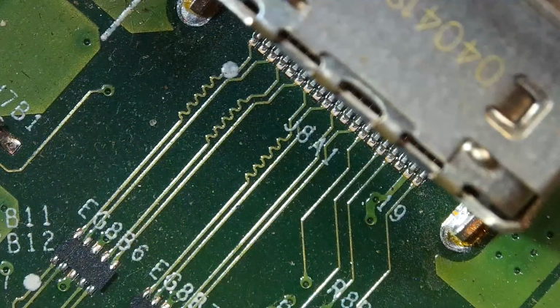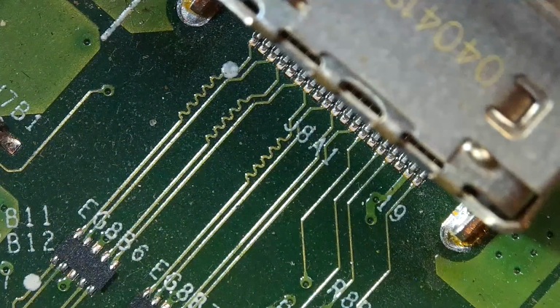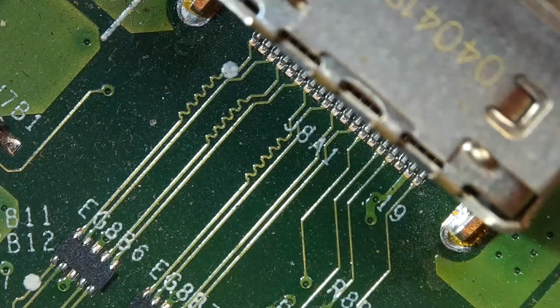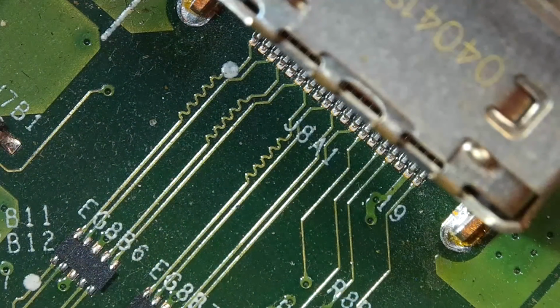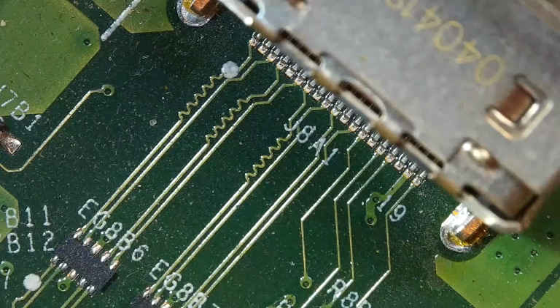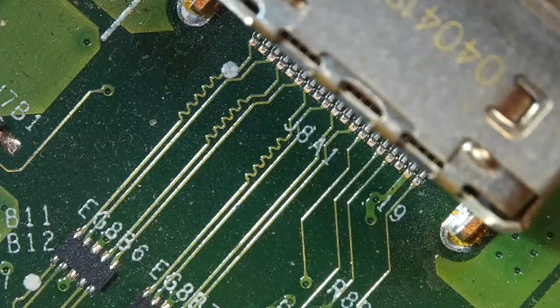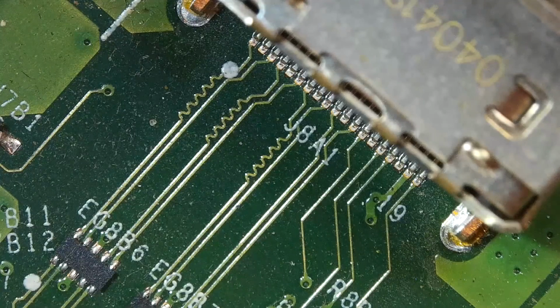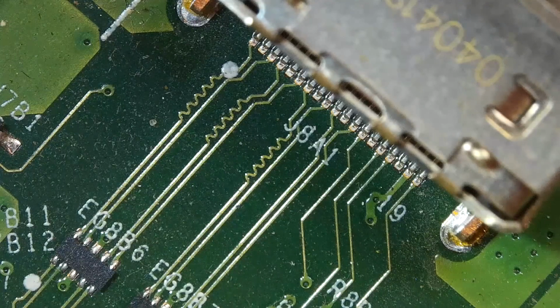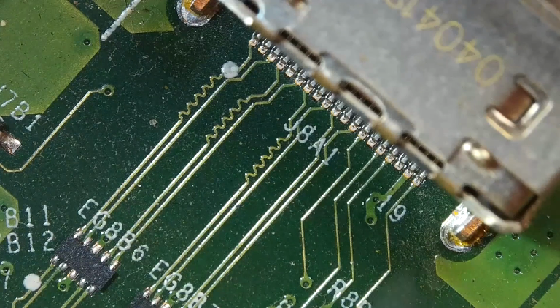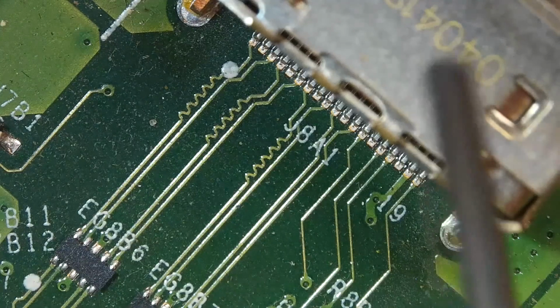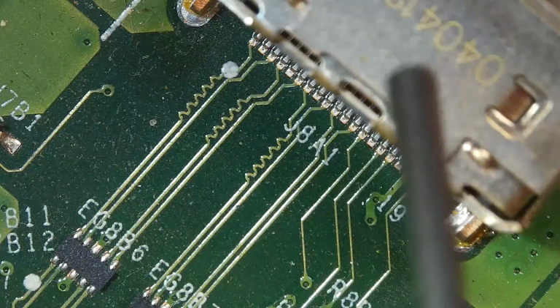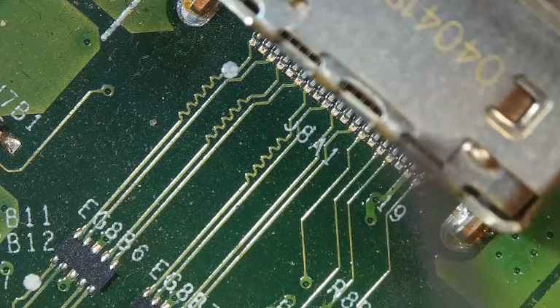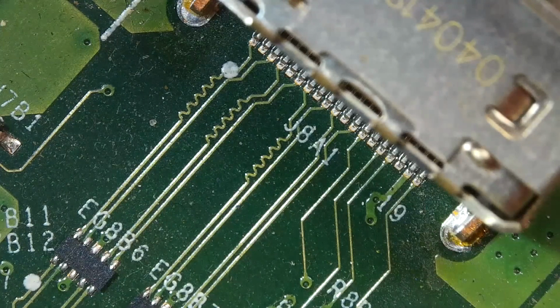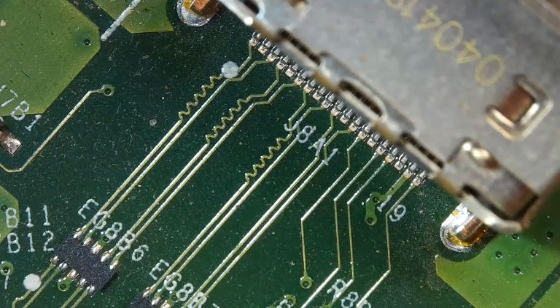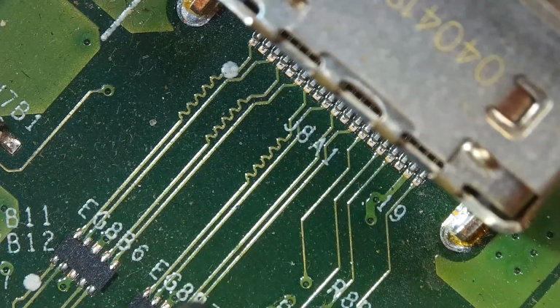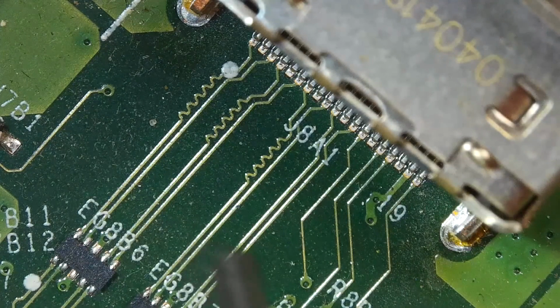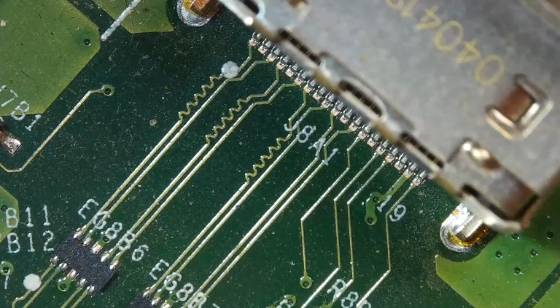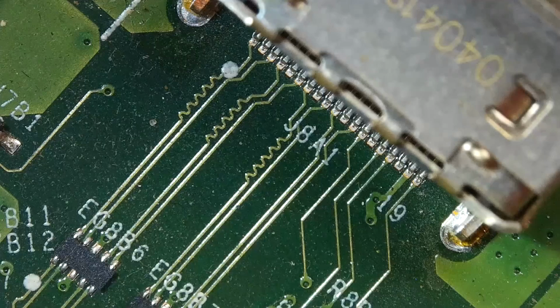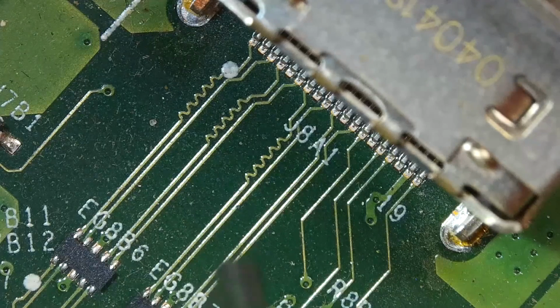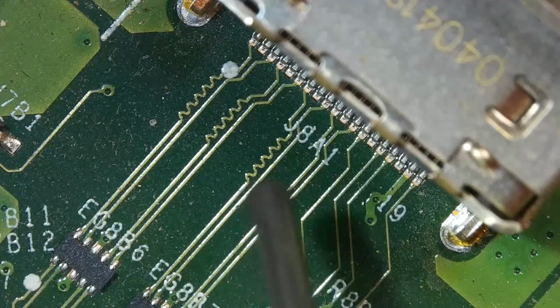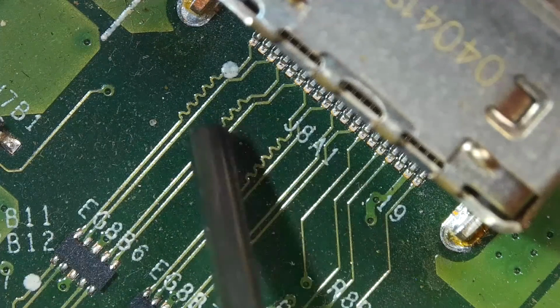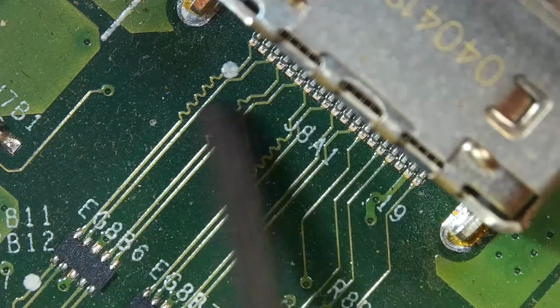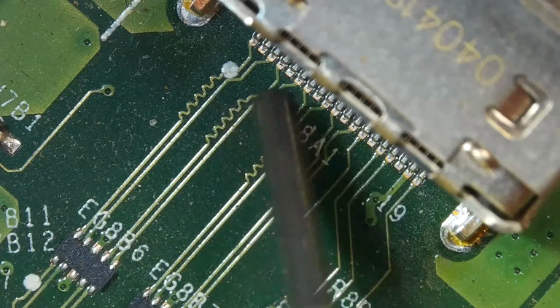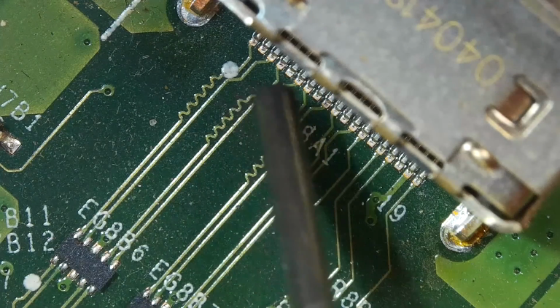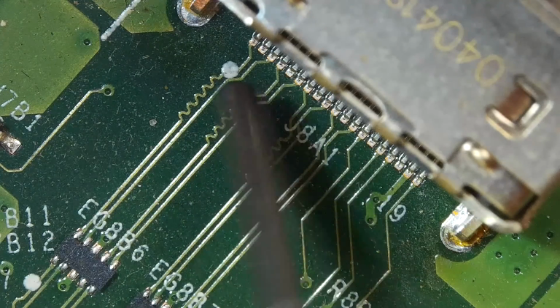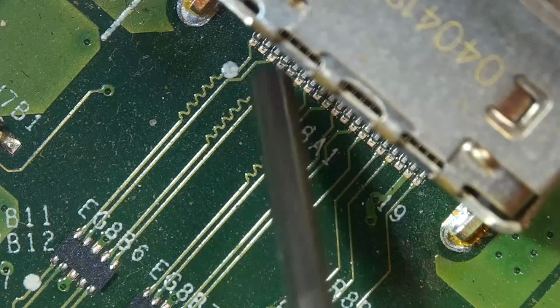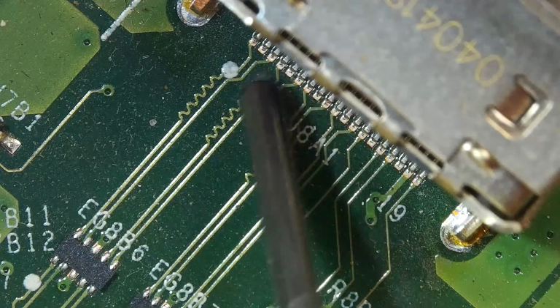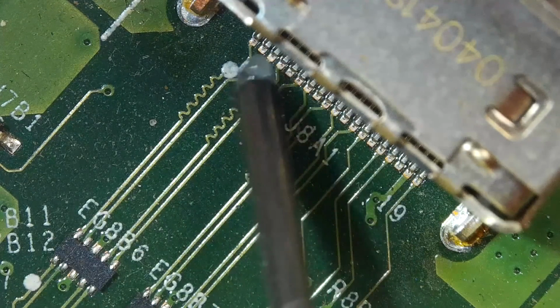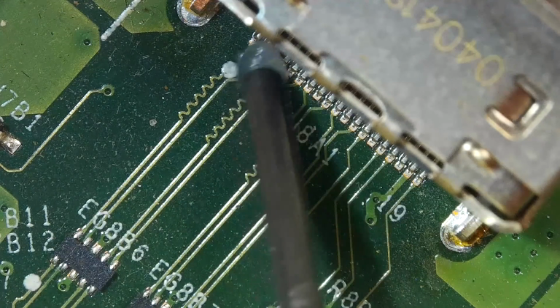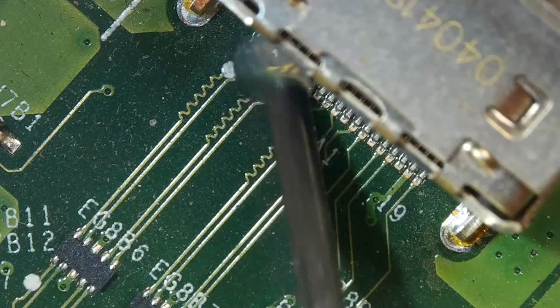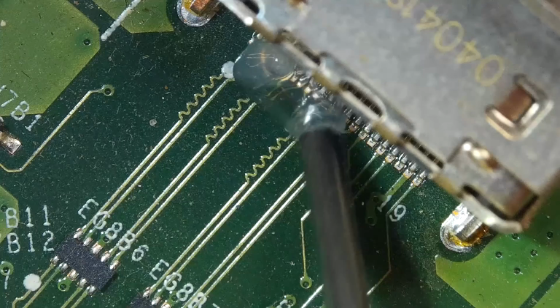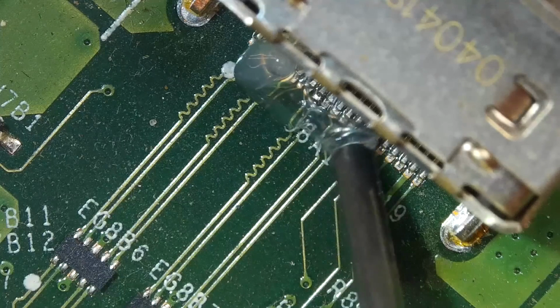Here I've got an HDMI port for Xbox, and the very first thing we are going to do is removing the existing port. I am applying flux and then going to use a heat gun to desolder this small unit.